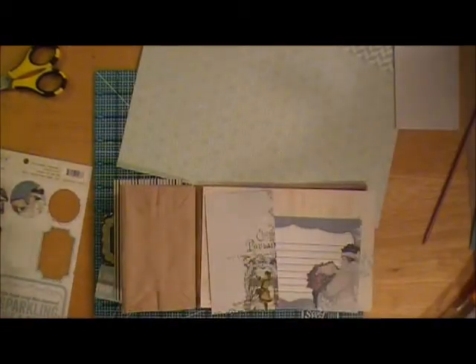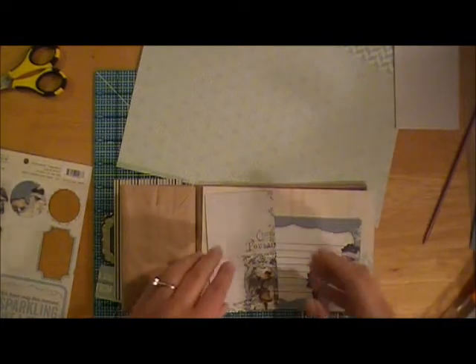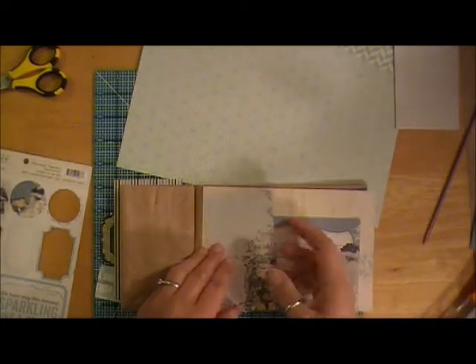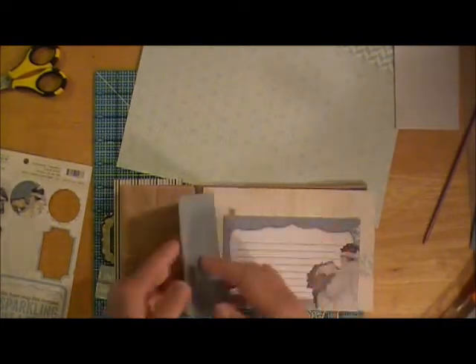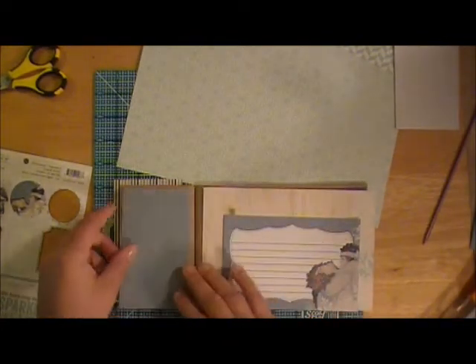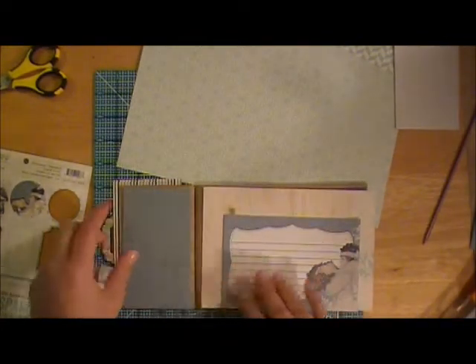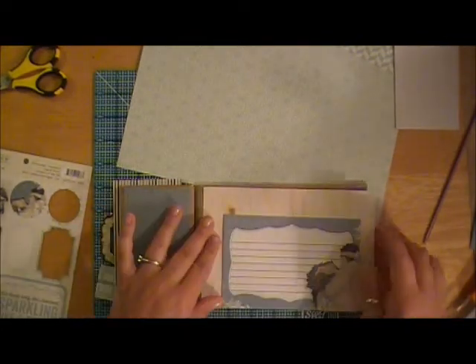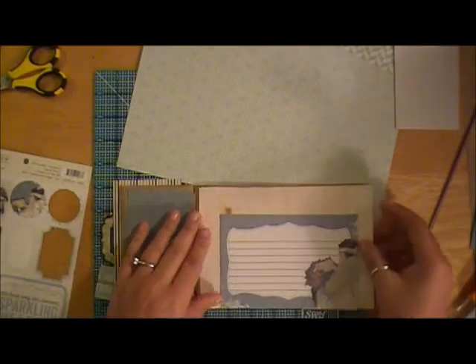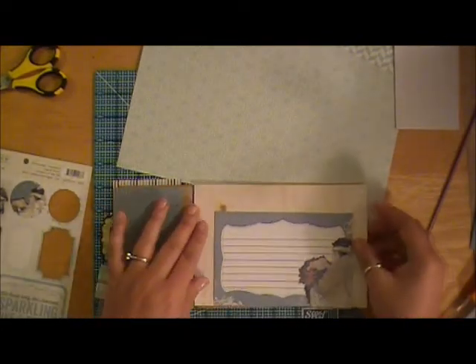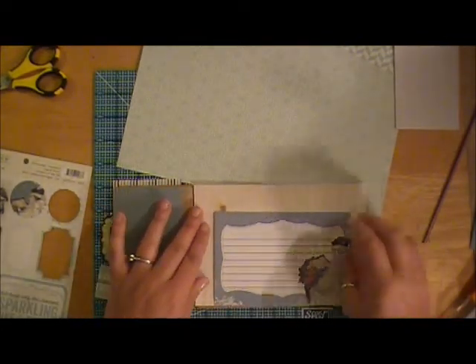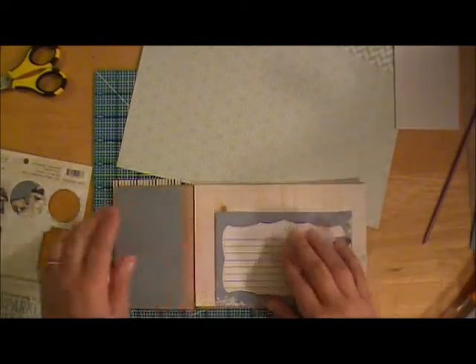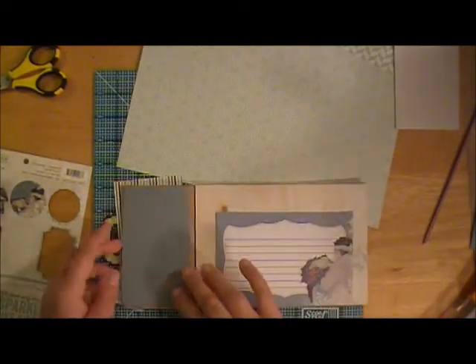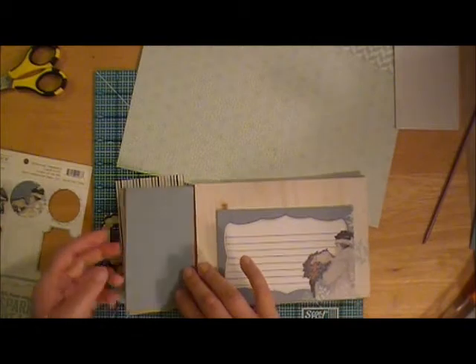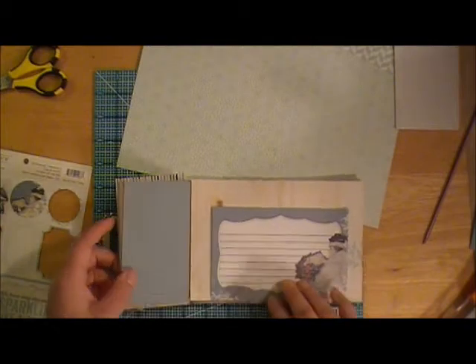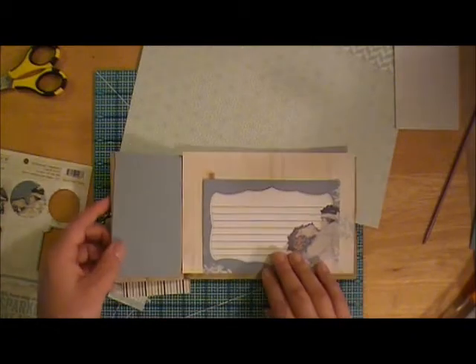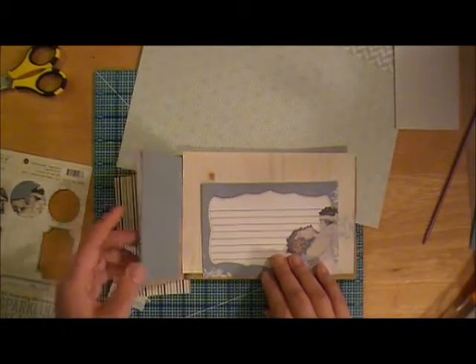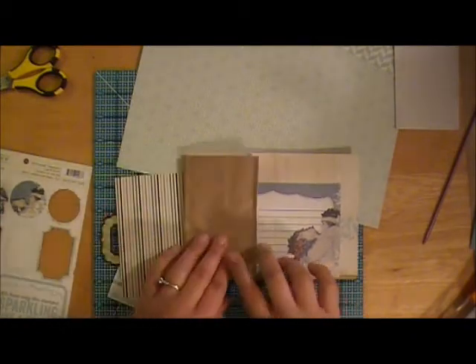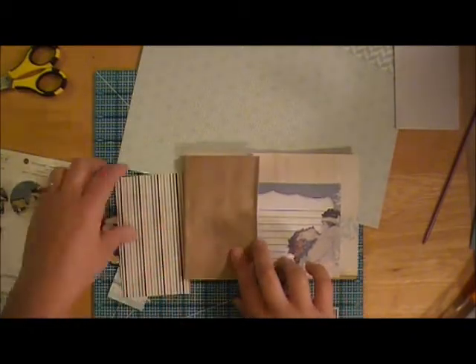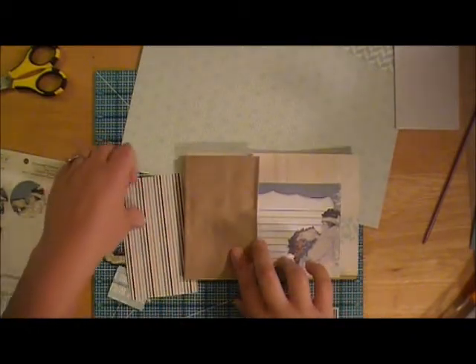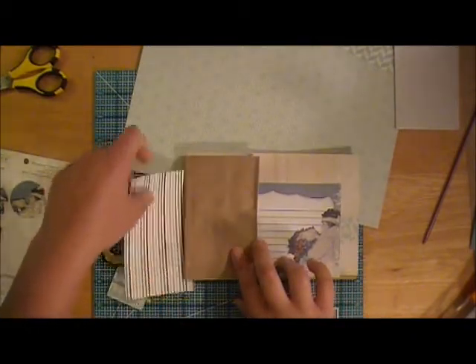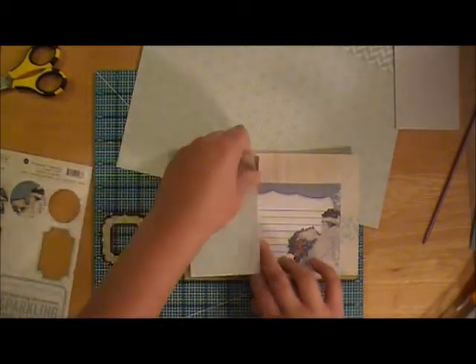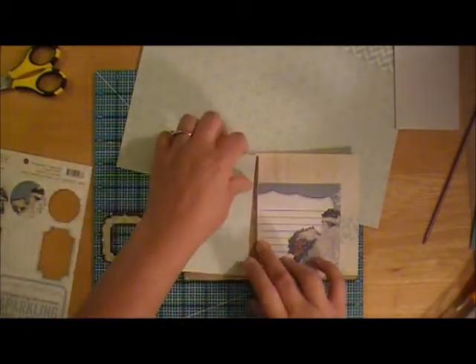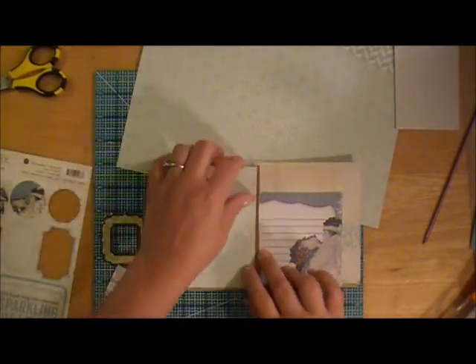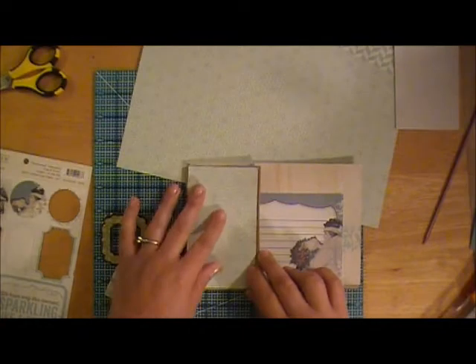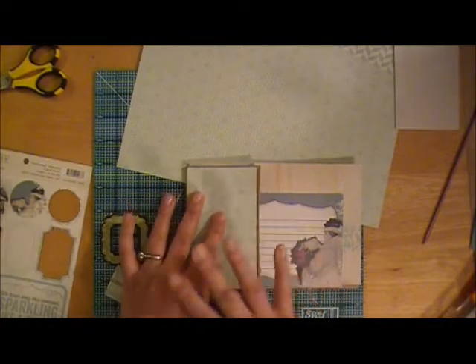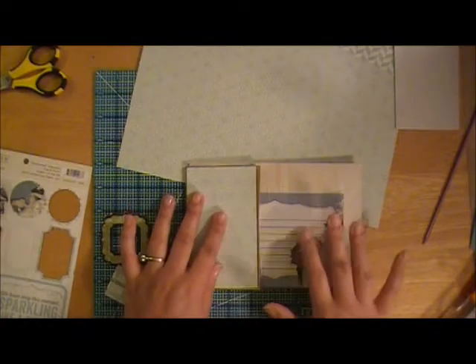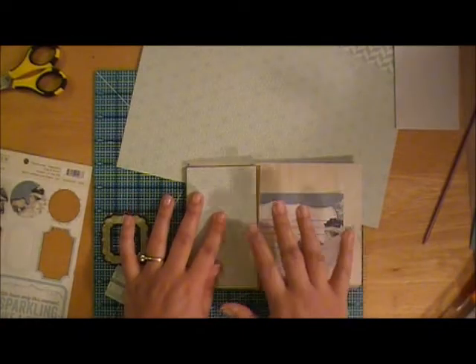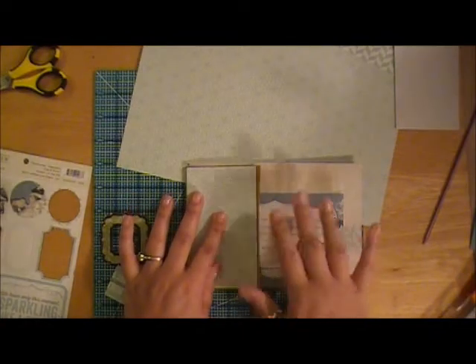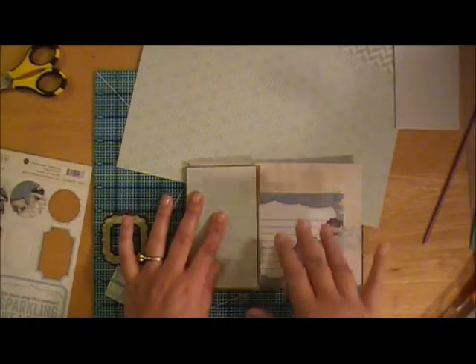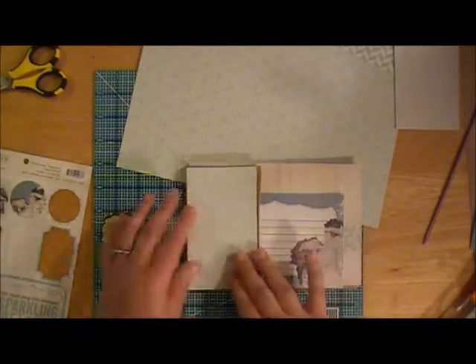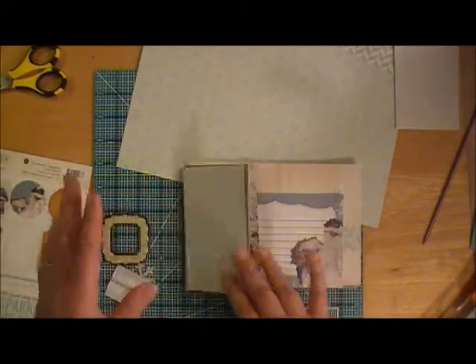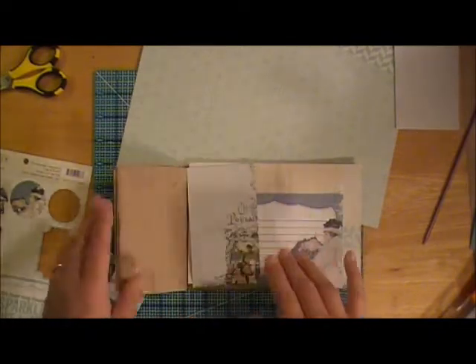I kind of went ahead and started the design process of how I'm going to make this look. I lay everything out before I start inking, cutting, and distressing — all that kind of stuff.